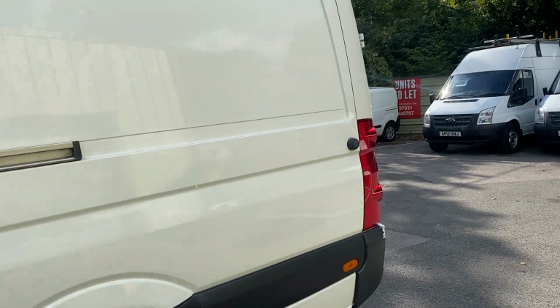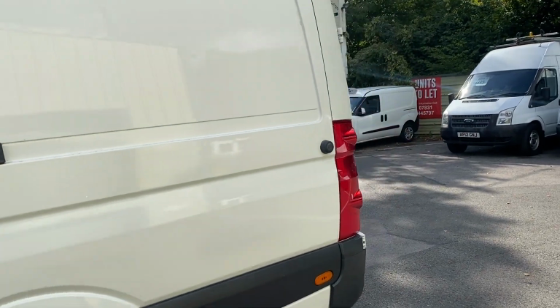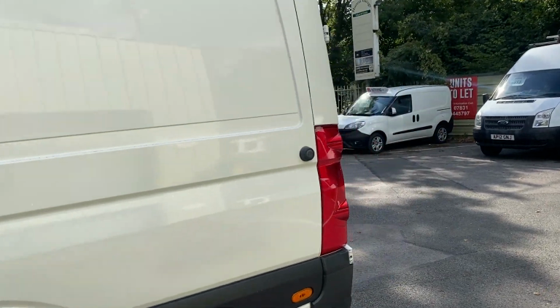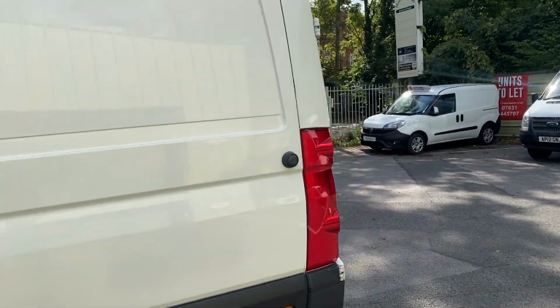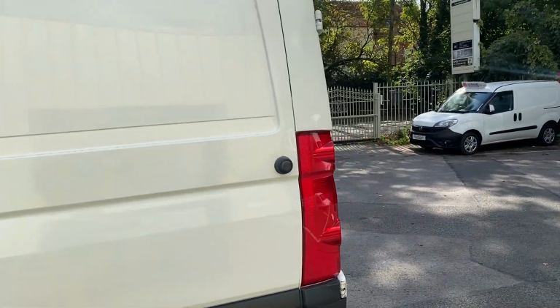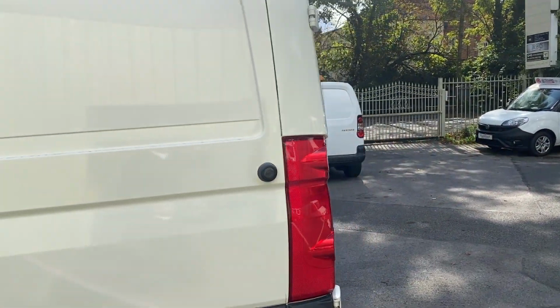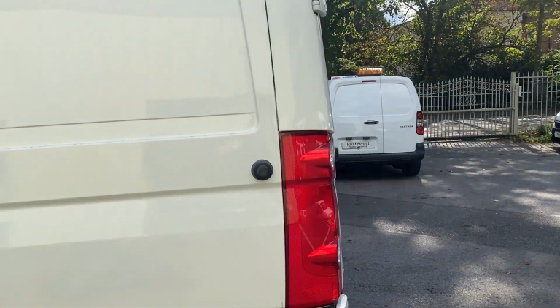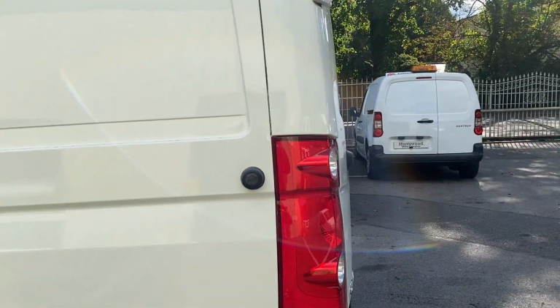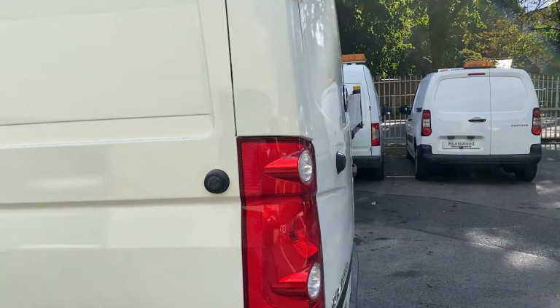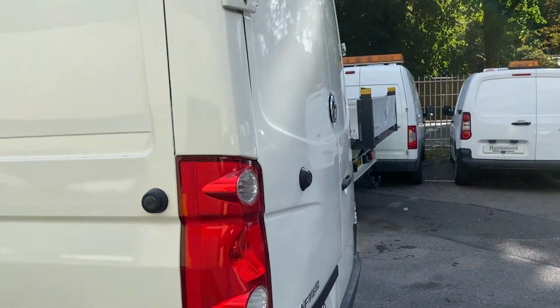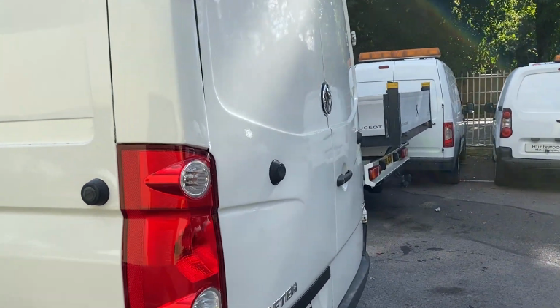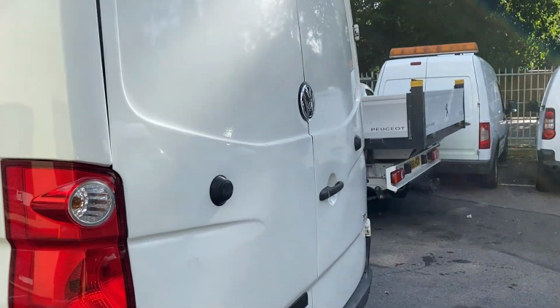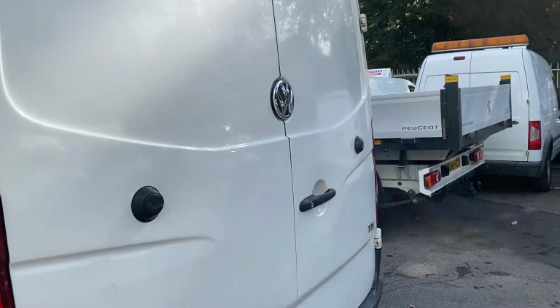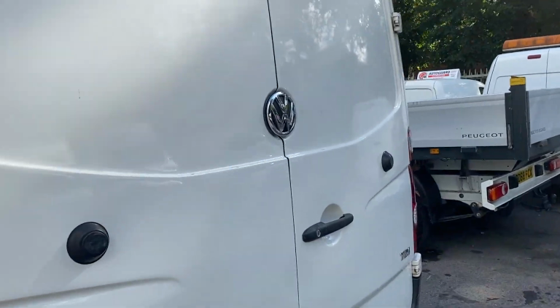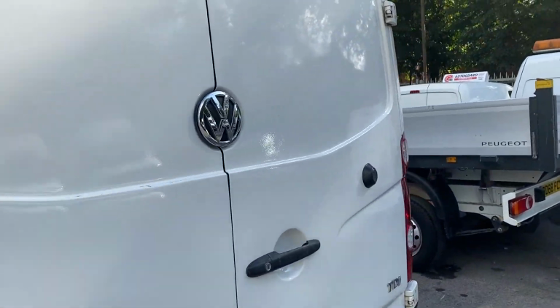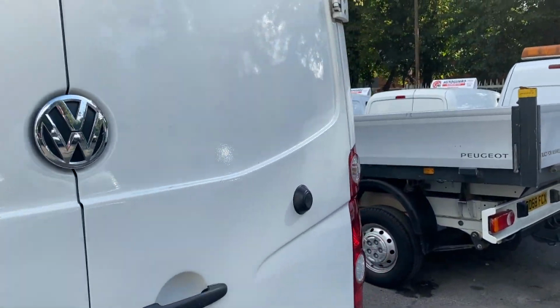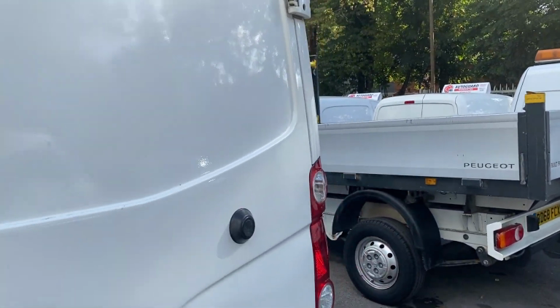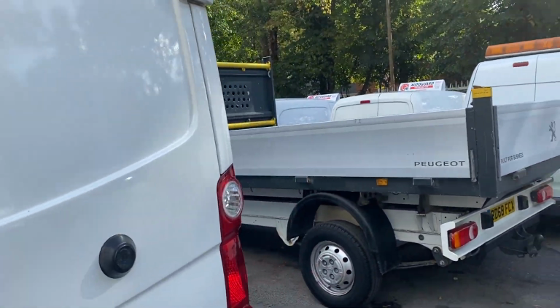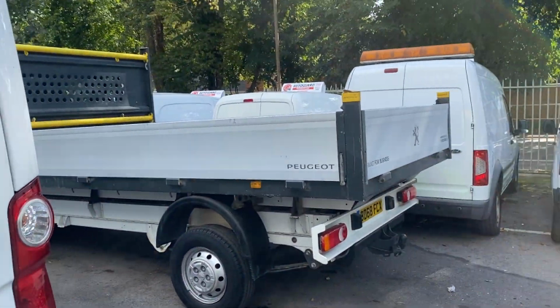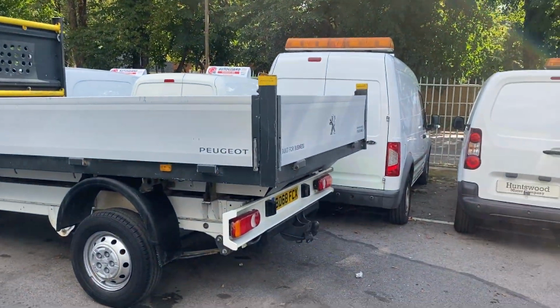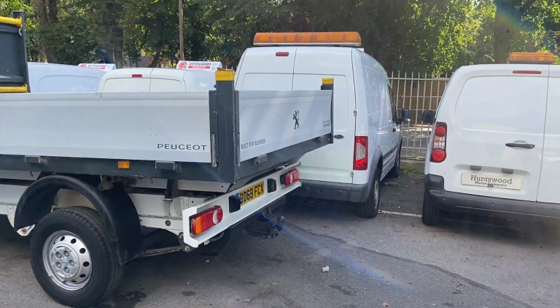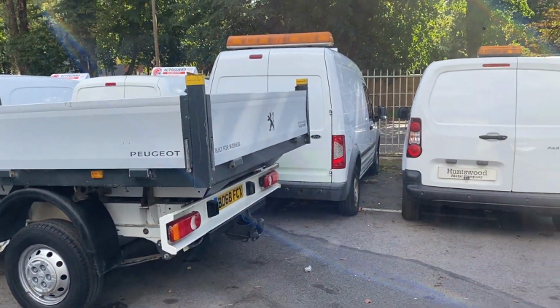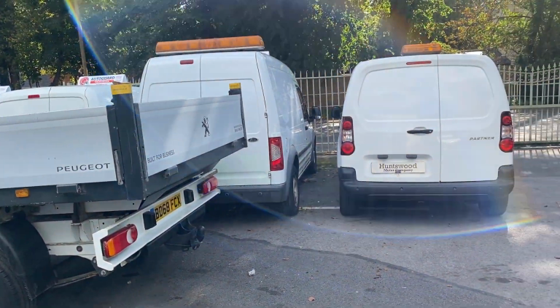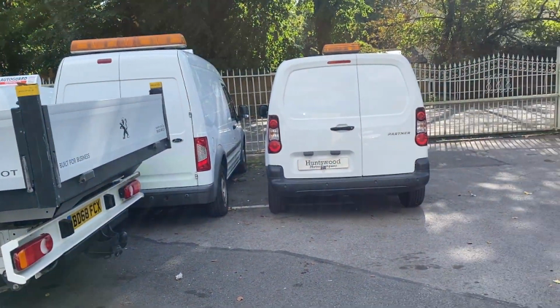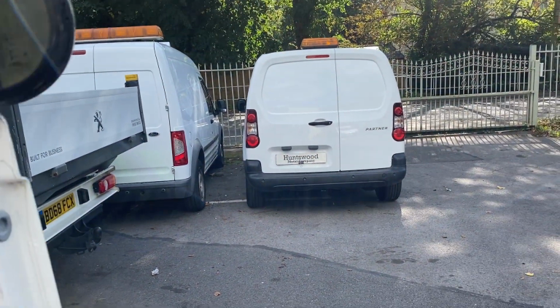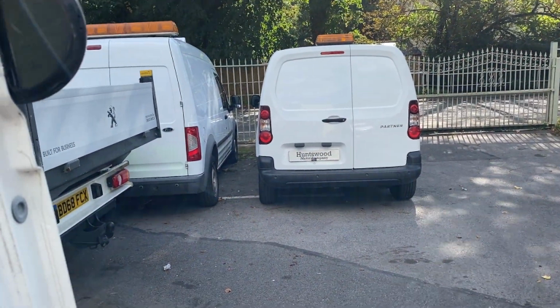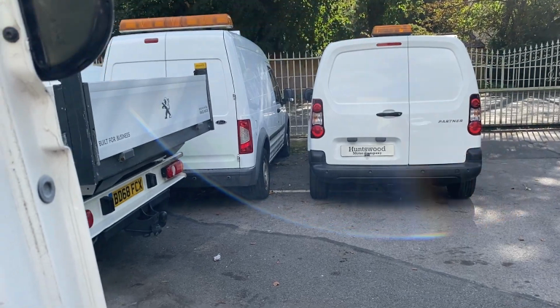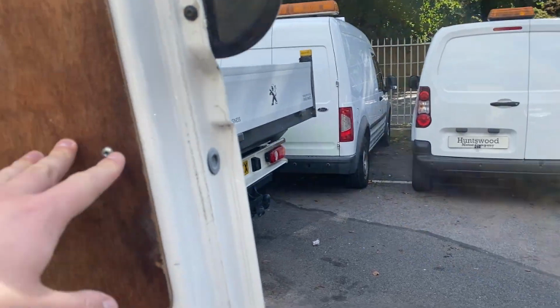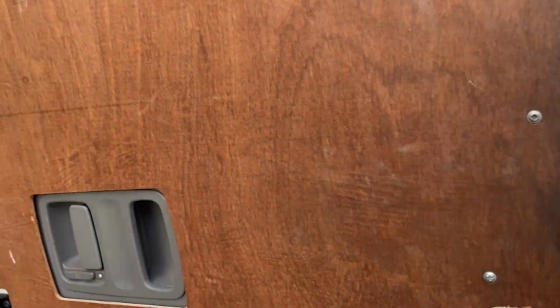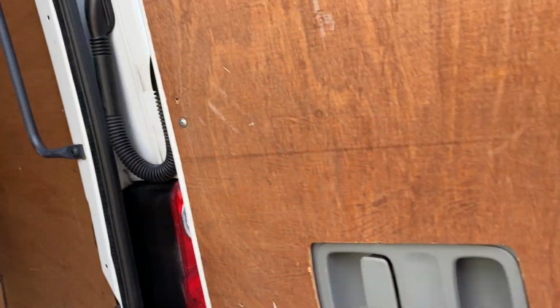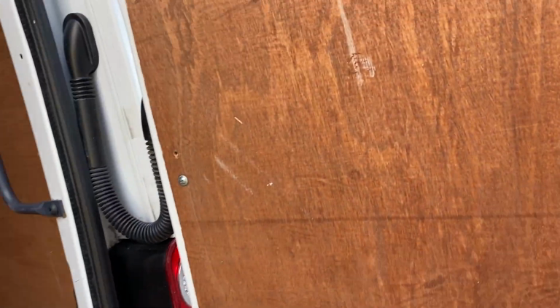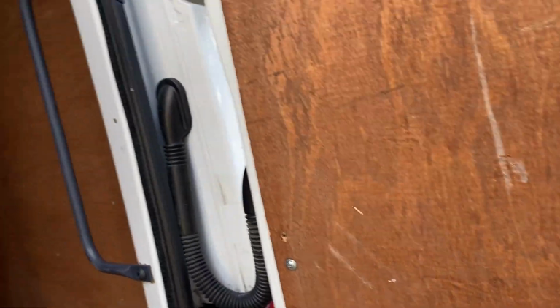You've also got a one-year warranty on the van. So if anything does go wrong with it in the next year, it's covered under our policy. No mileage restrictions, just a £1,000 claim limit per claim.